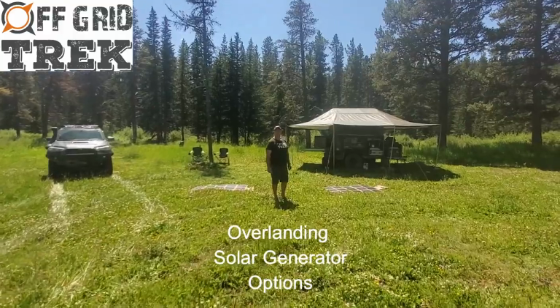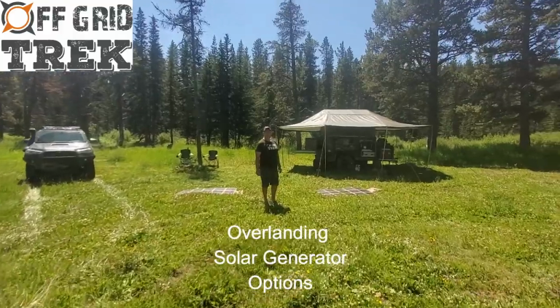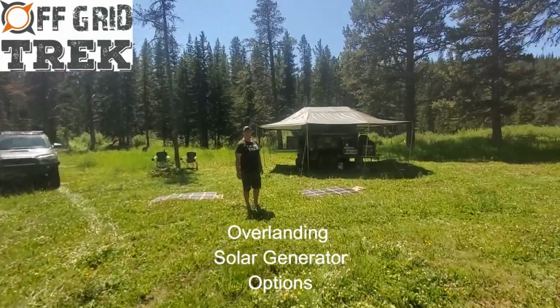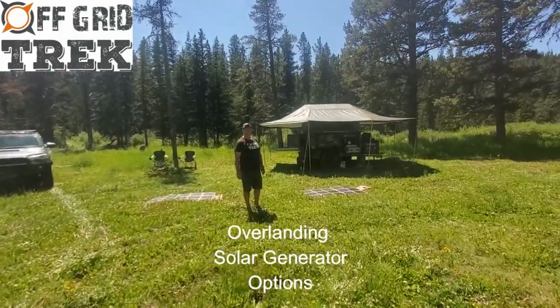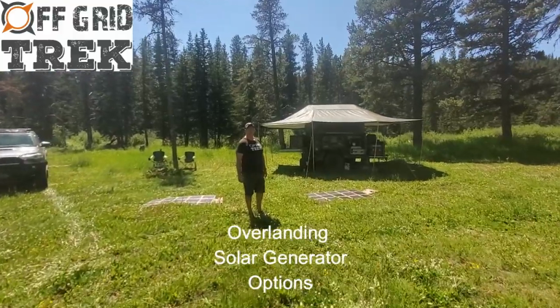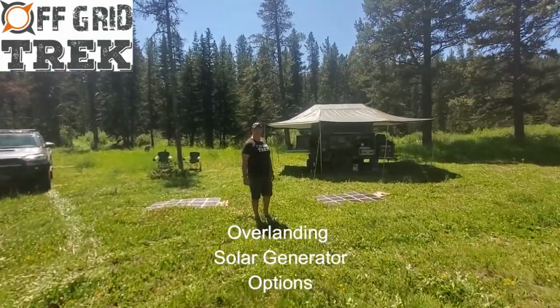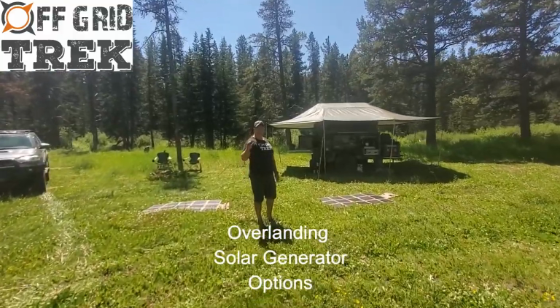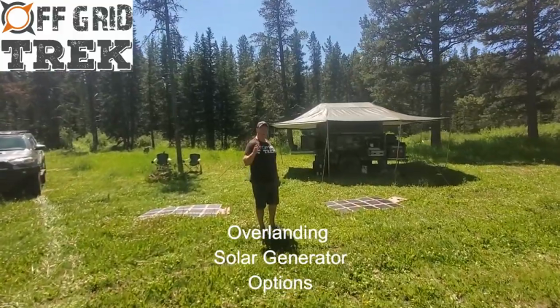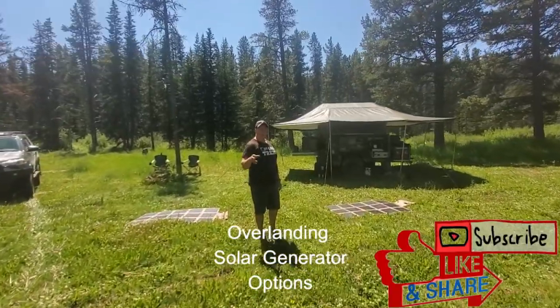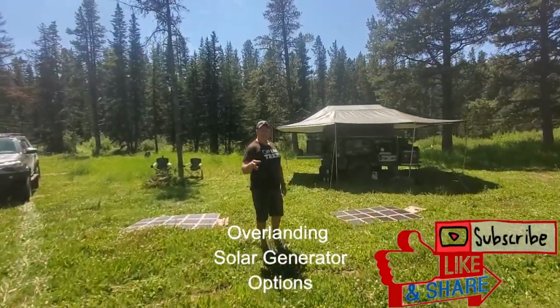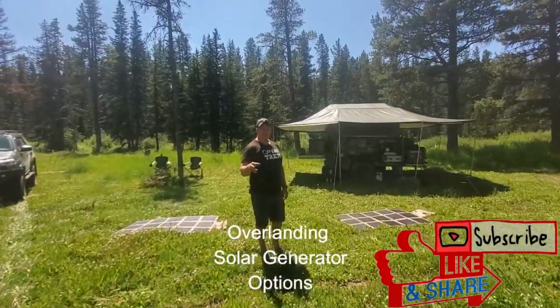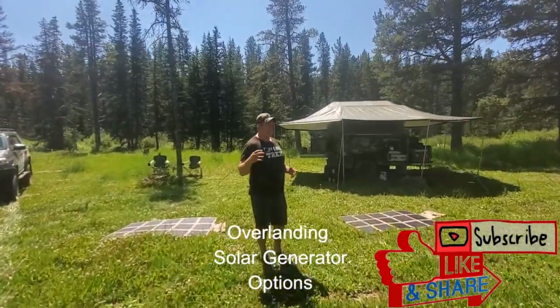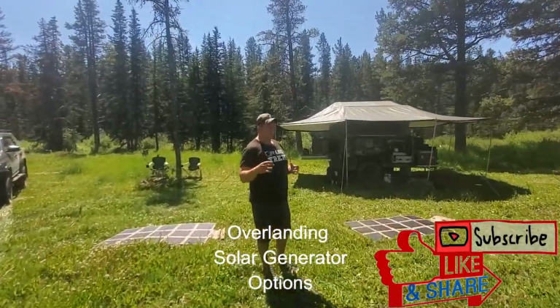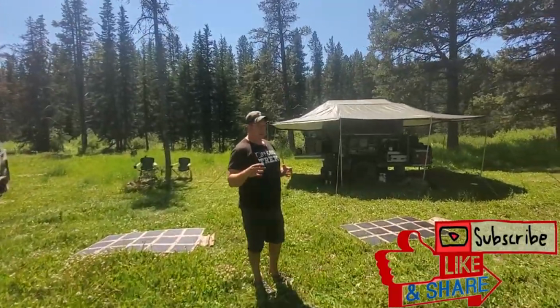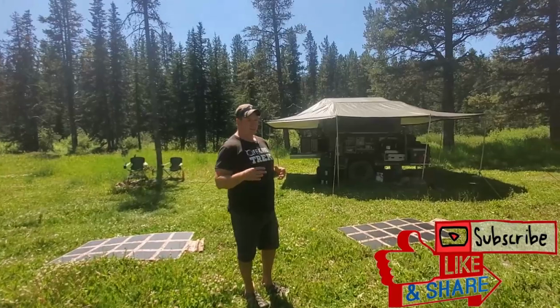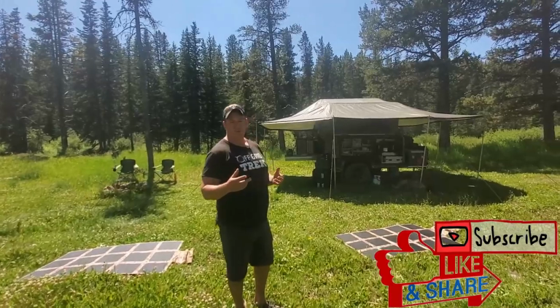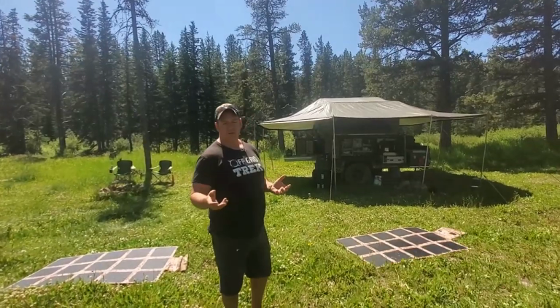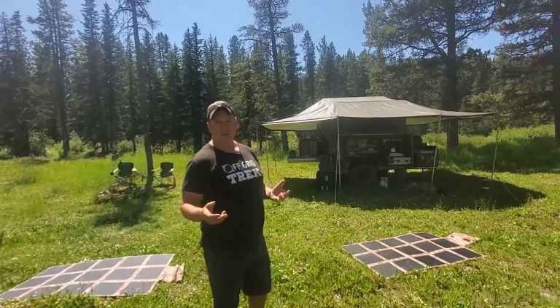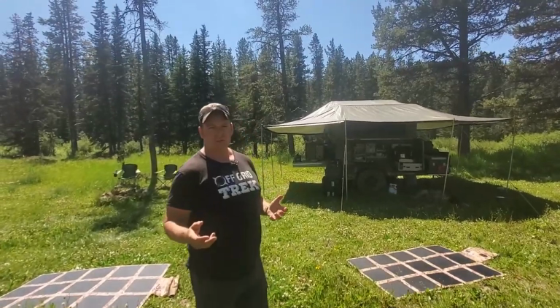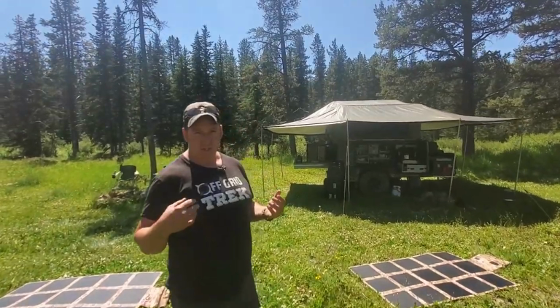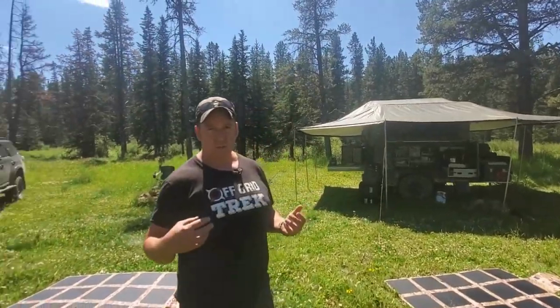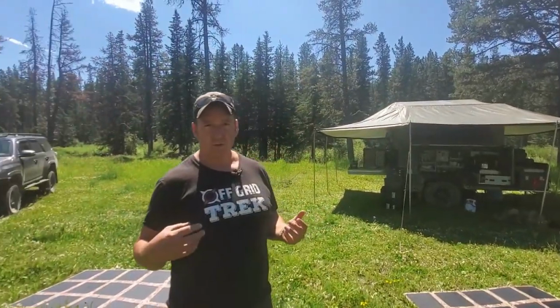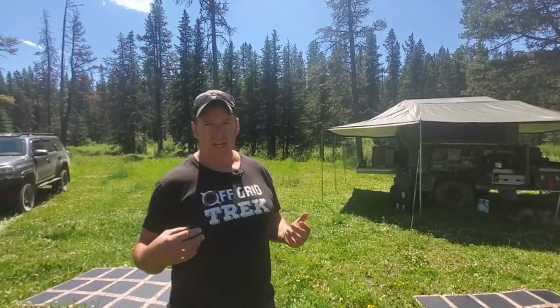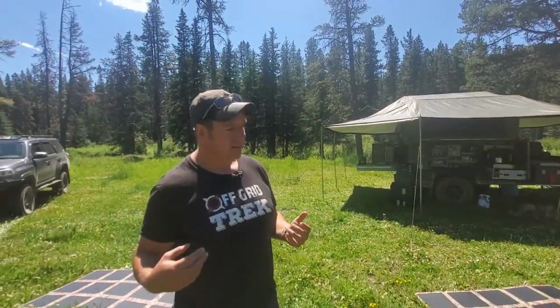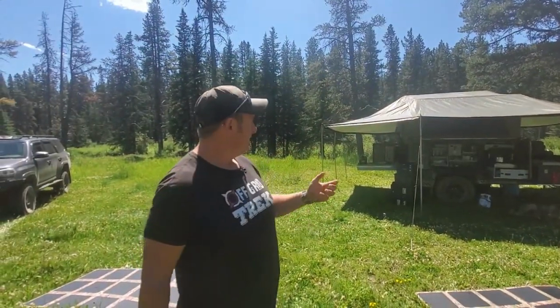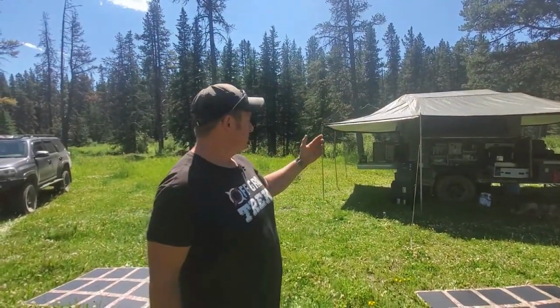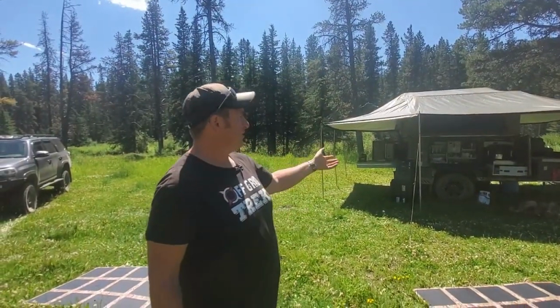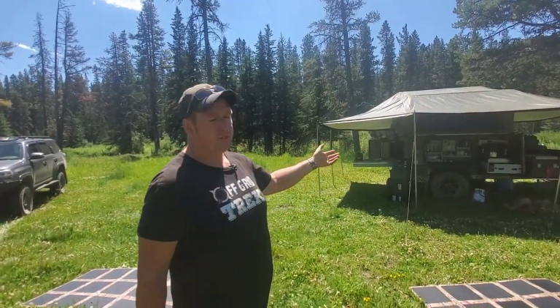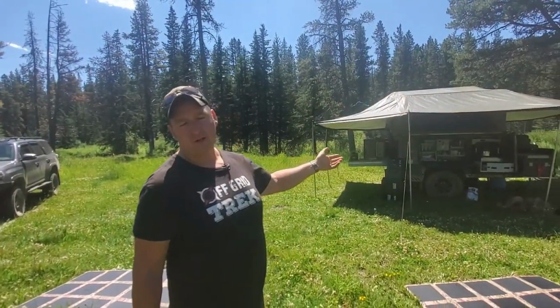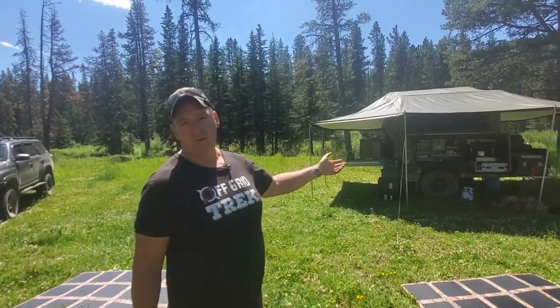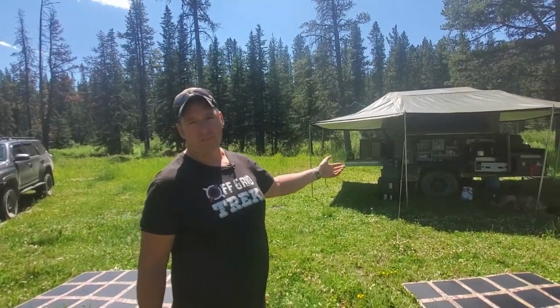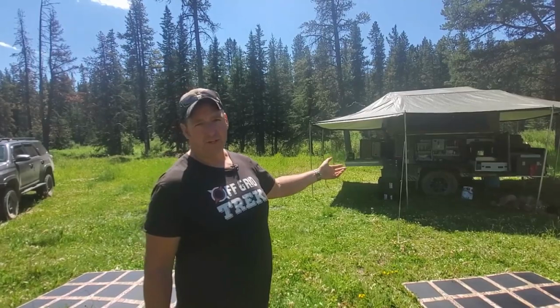Hey guys, Renny here with Off Grid Trek. Wanted to give you an idea of the different solar generator options that we use when we're overlanding, specifically when using our off-road camping trailer.